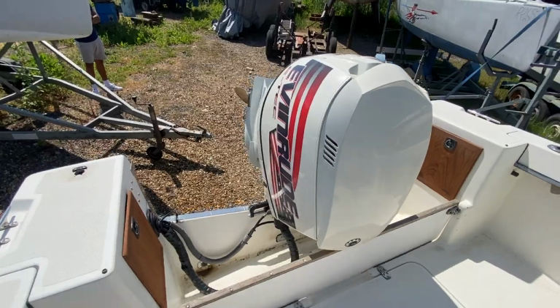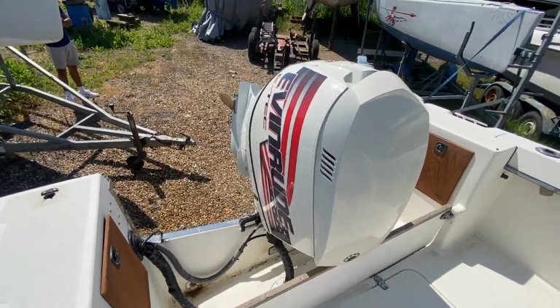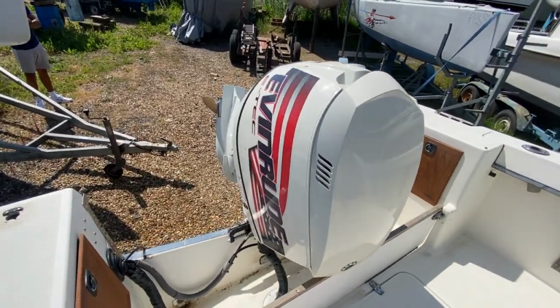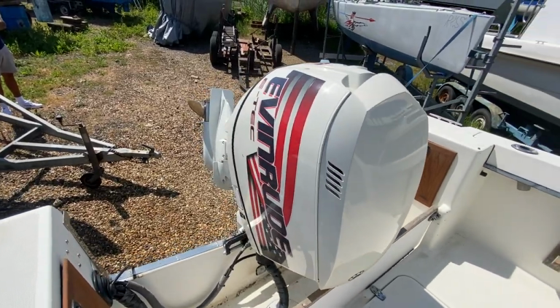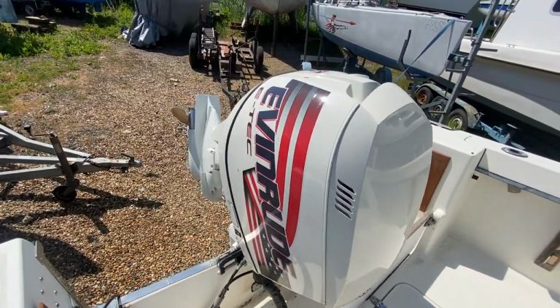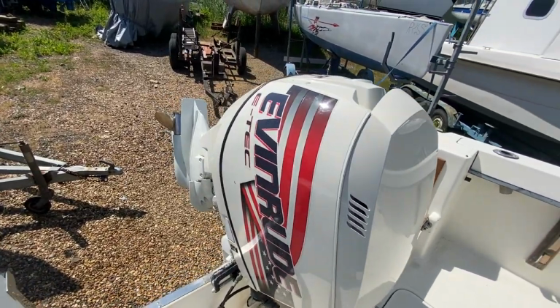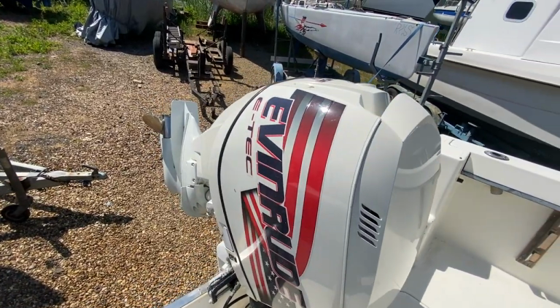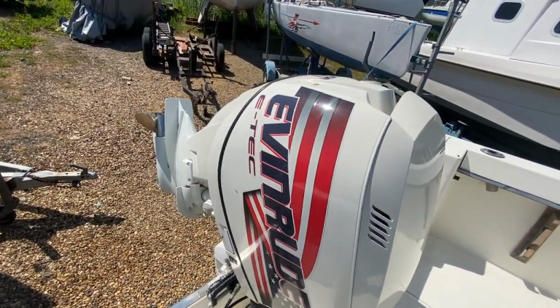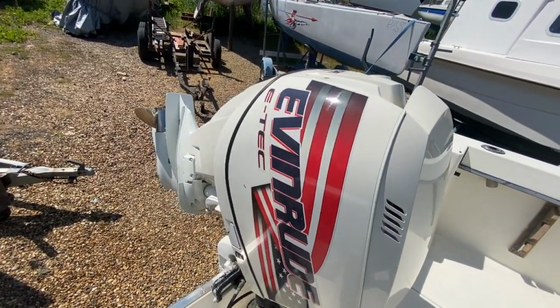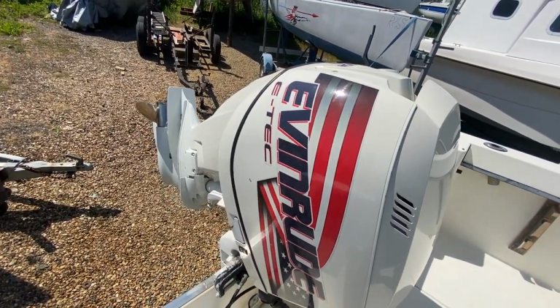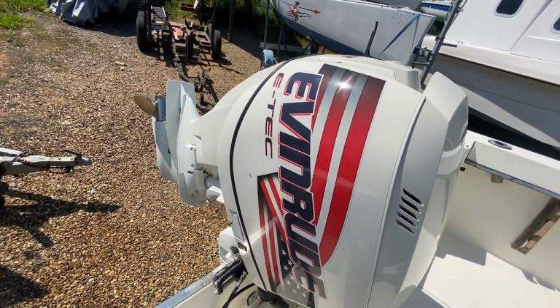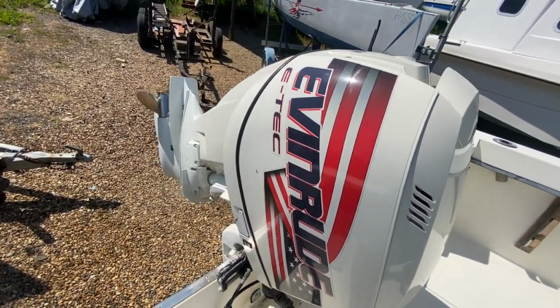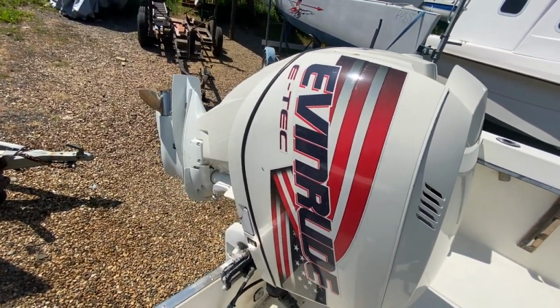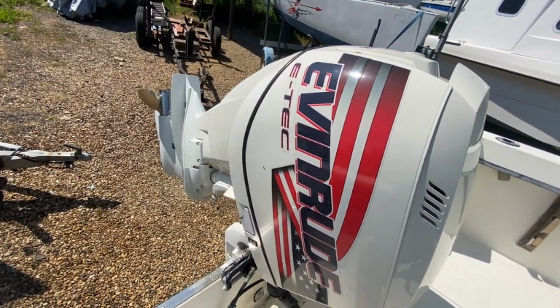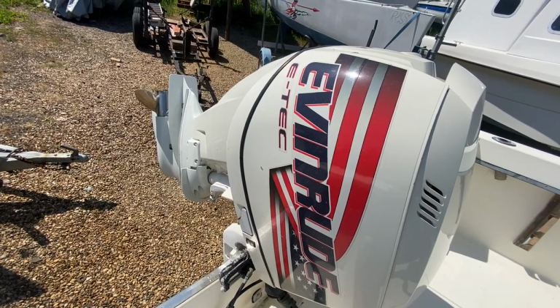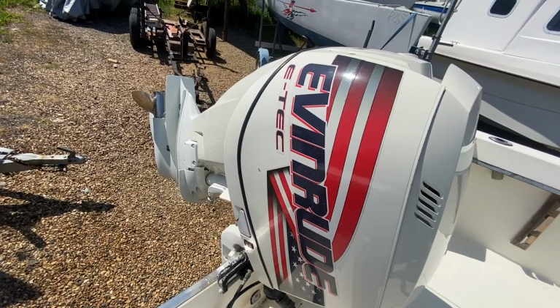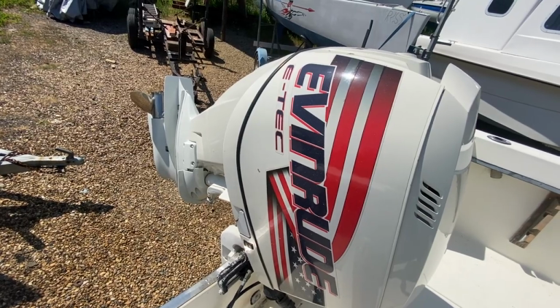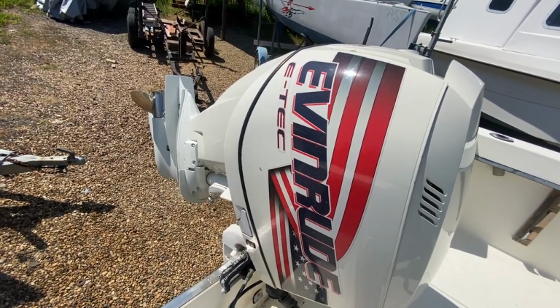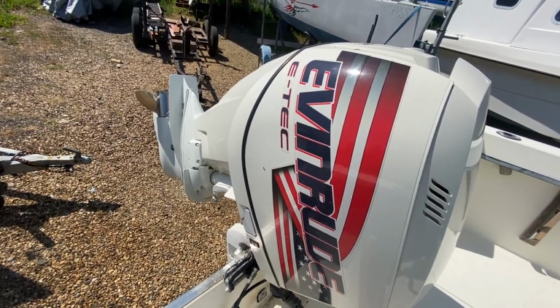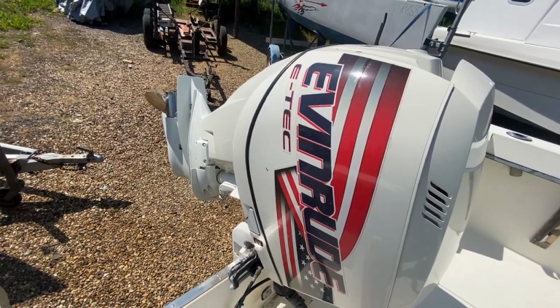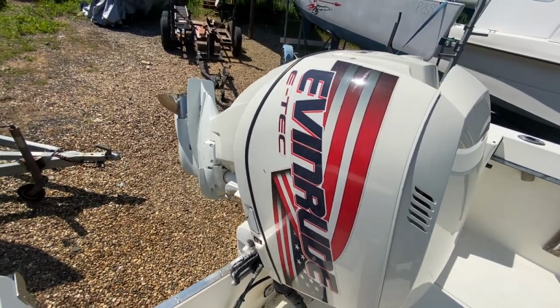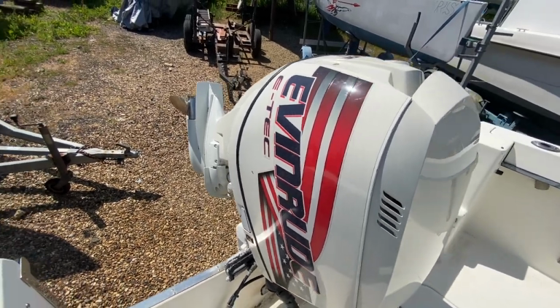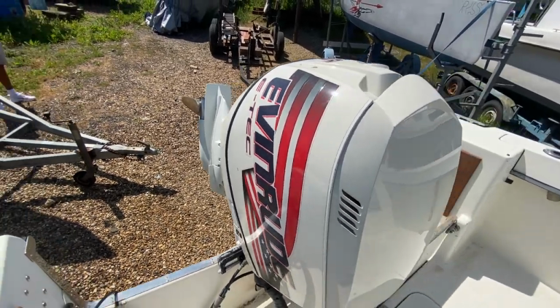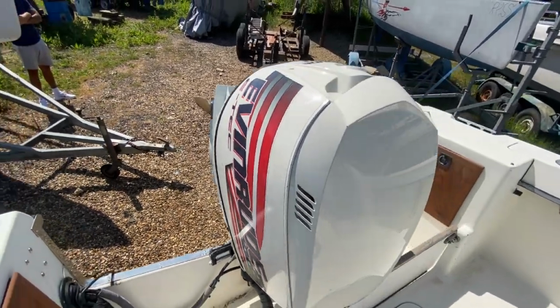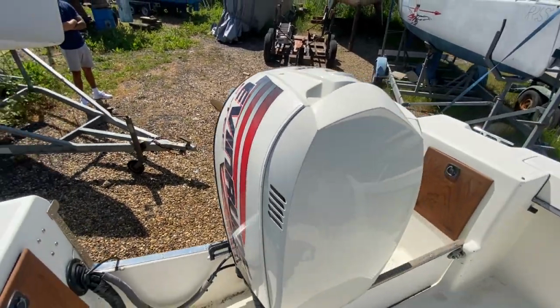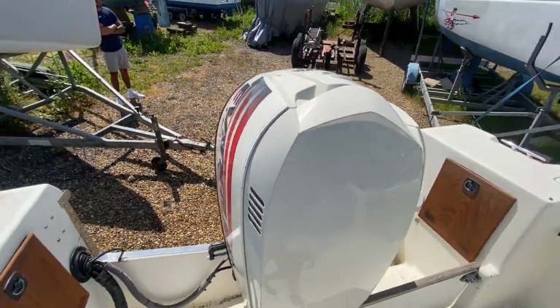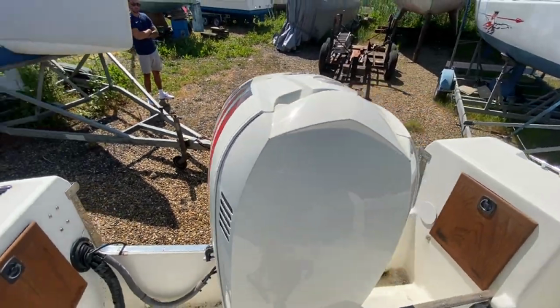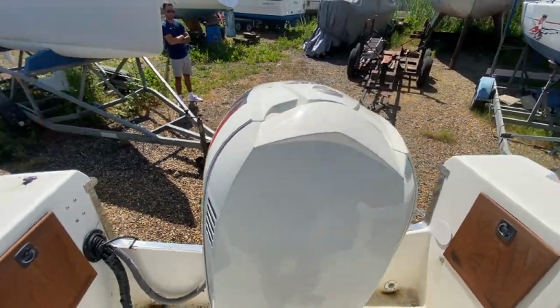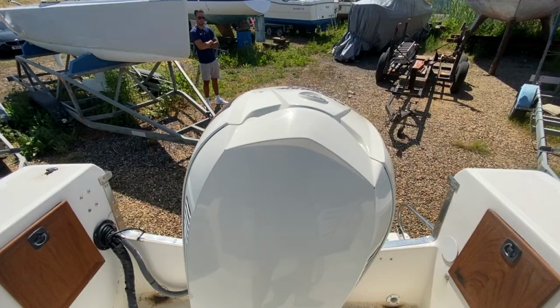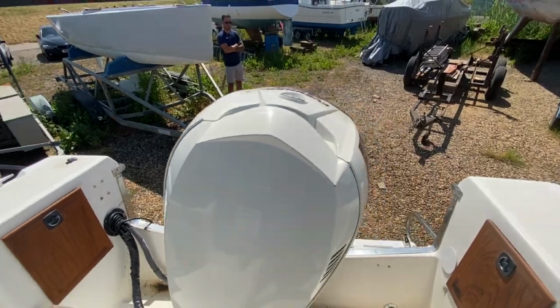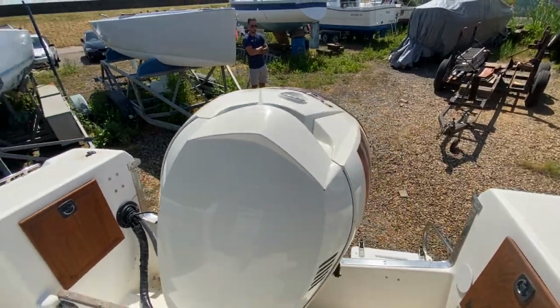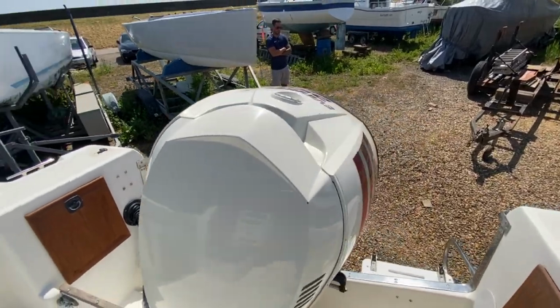This is an Evinrude, 250 horsepower, year 2004. It's done around 500 hours and was serviced last year when it was taken out of the water.